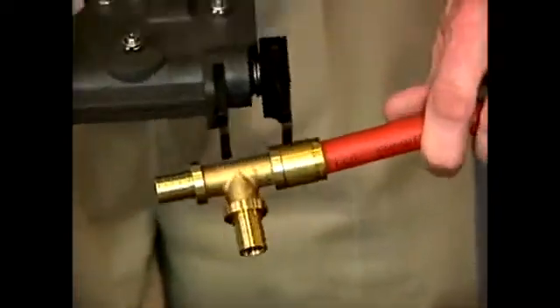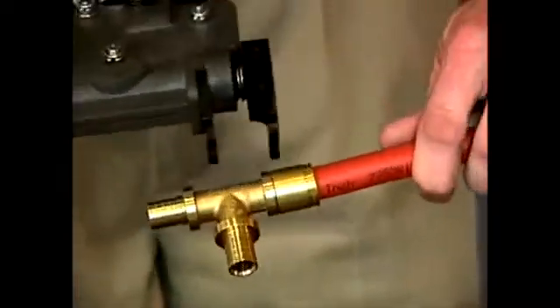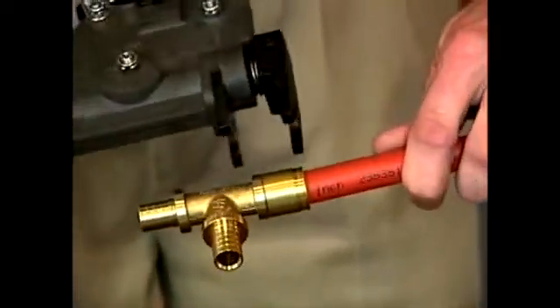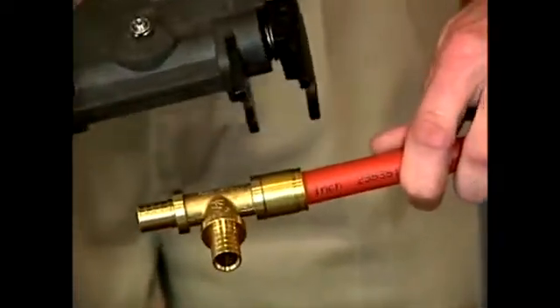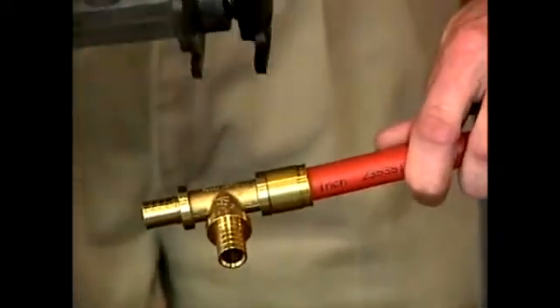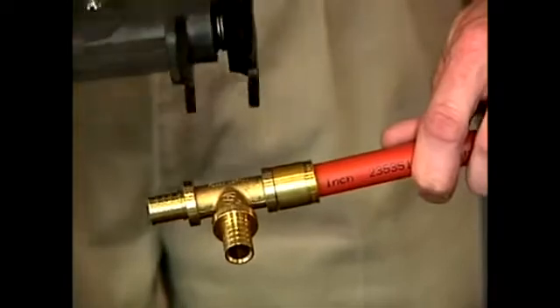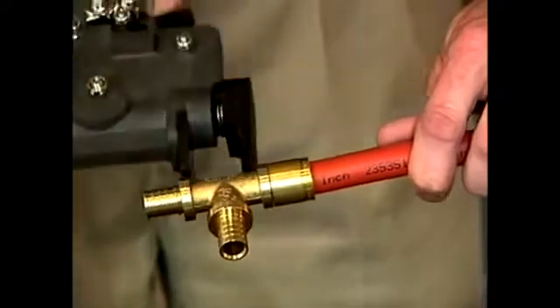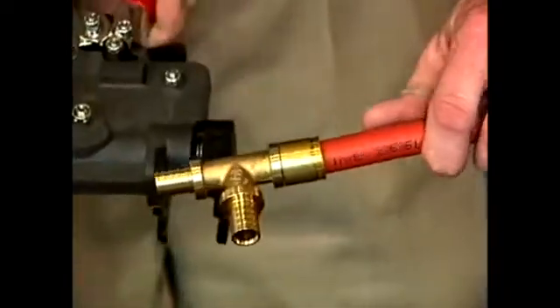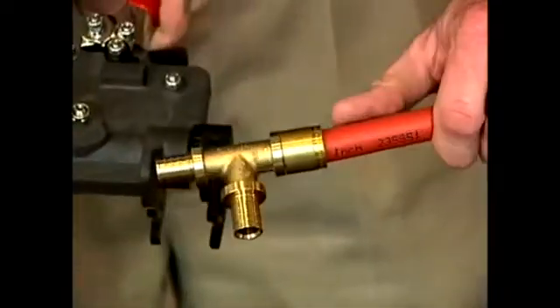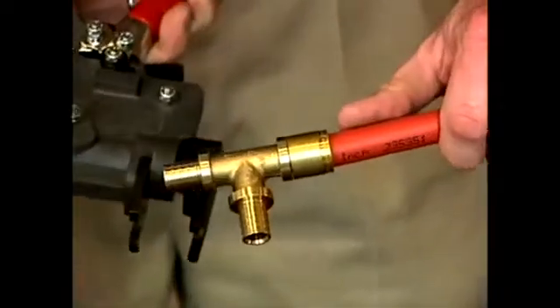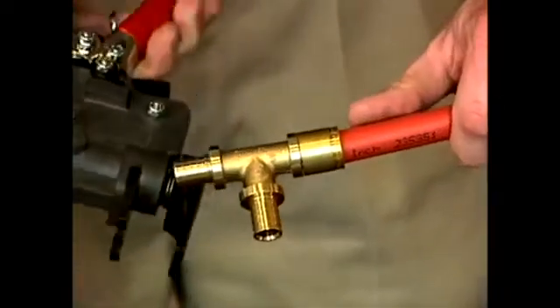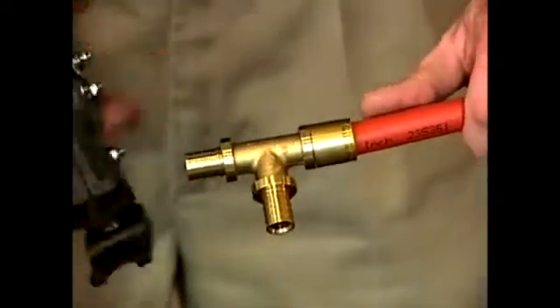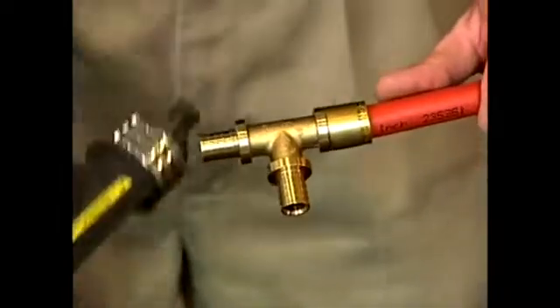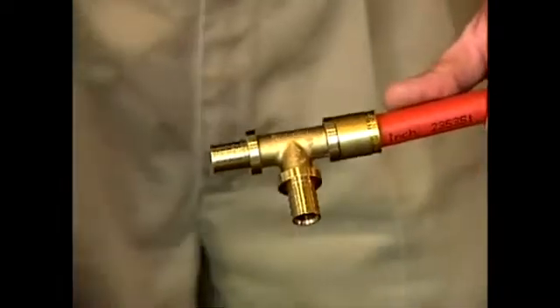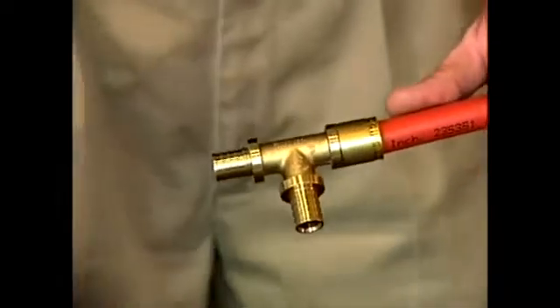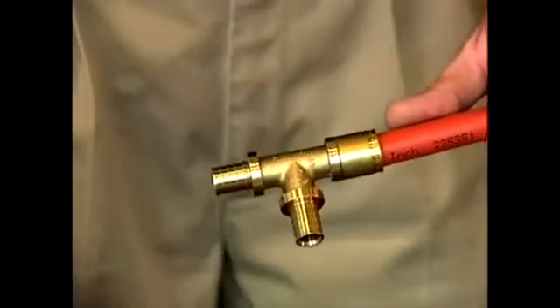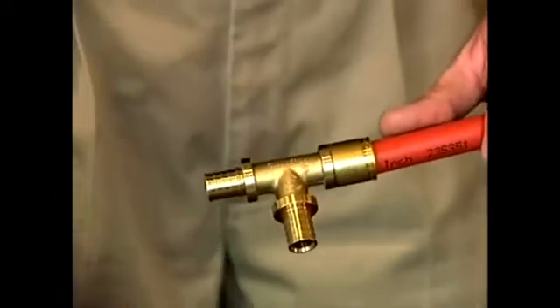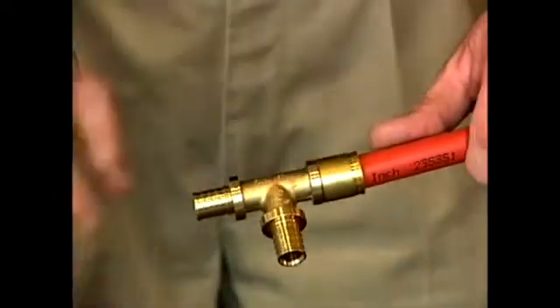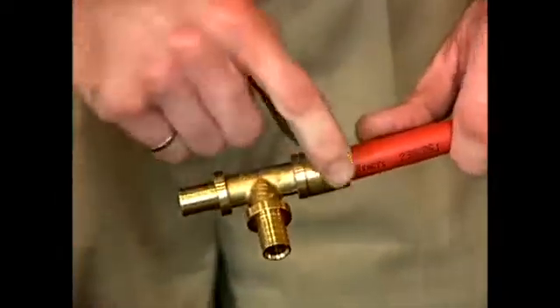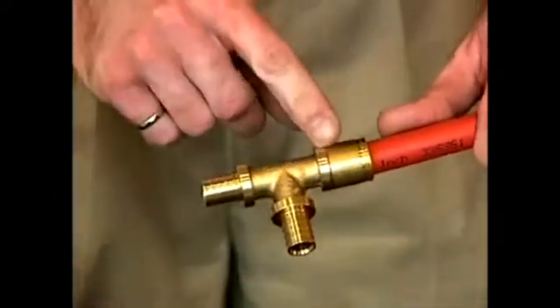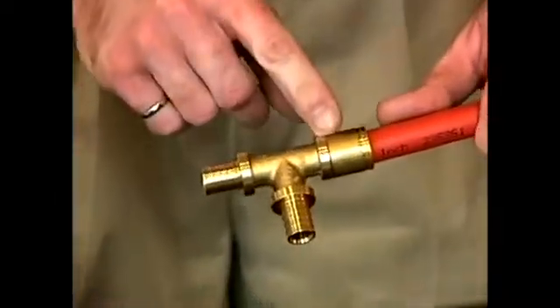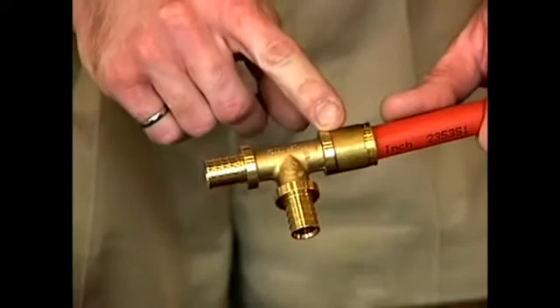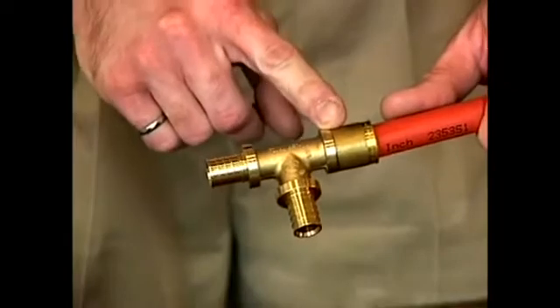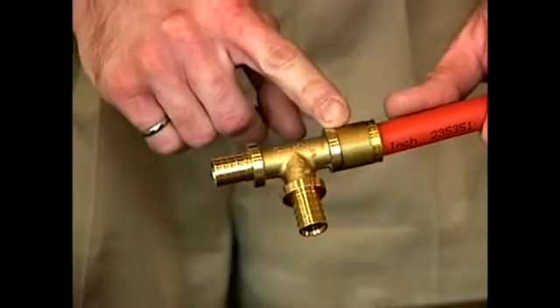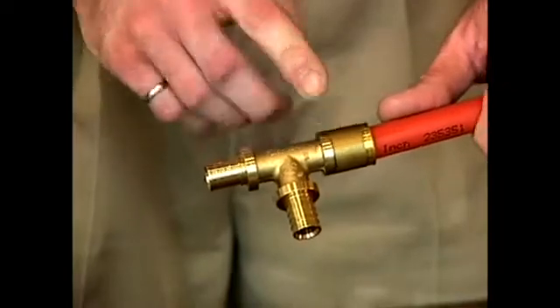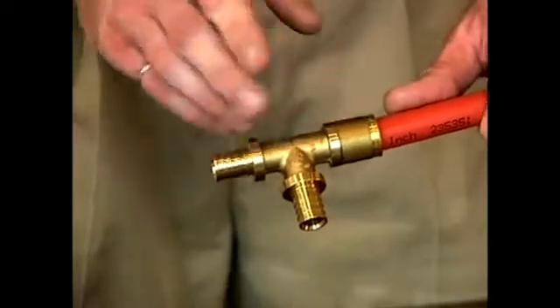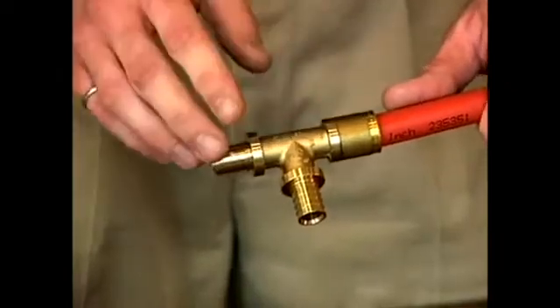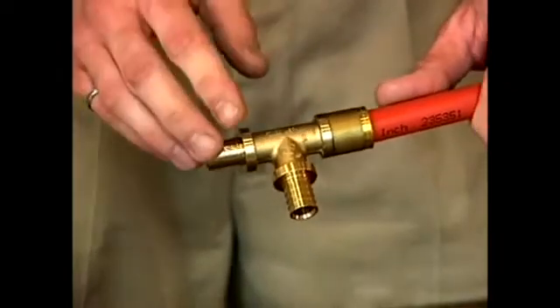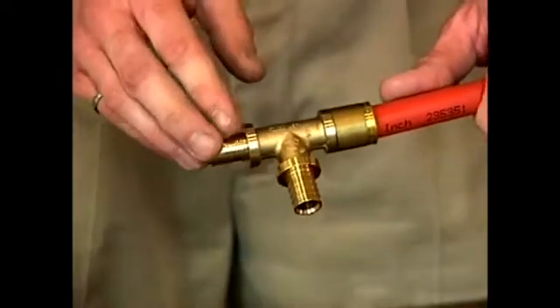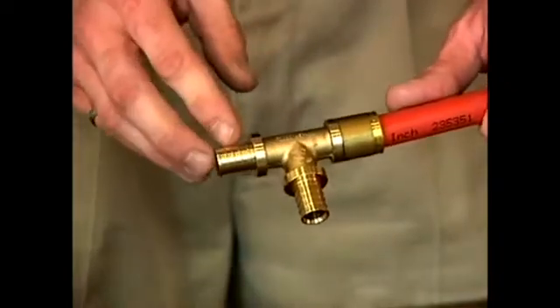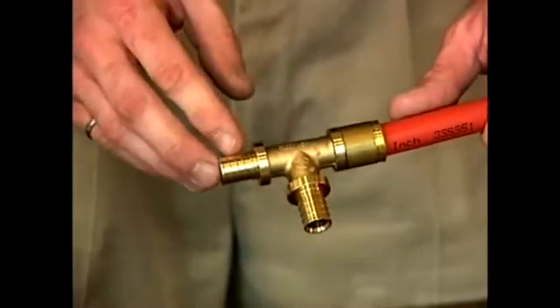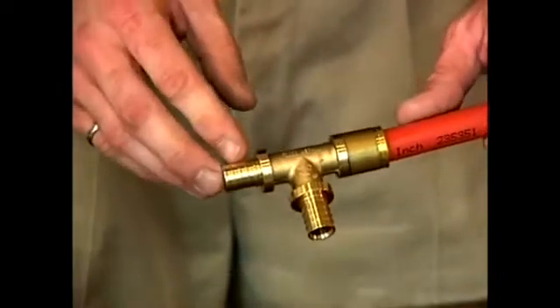Just one set of action is all that's required to complete this fitting, and as soon as it's done you can tell visually that the fitting is complete. No other testing or calibration is required.